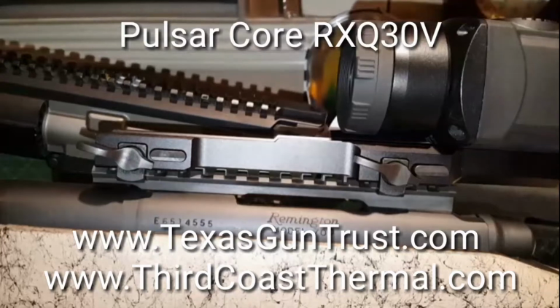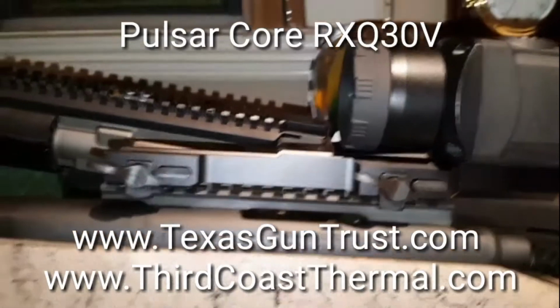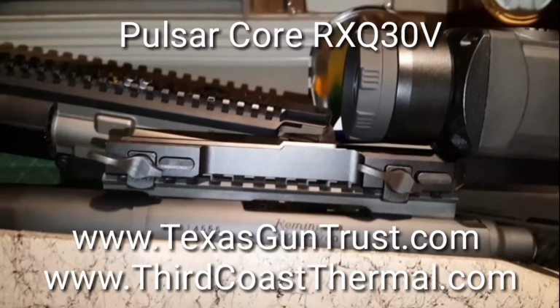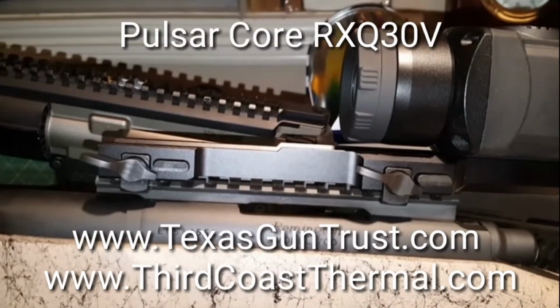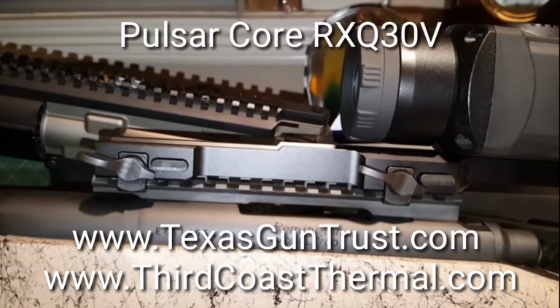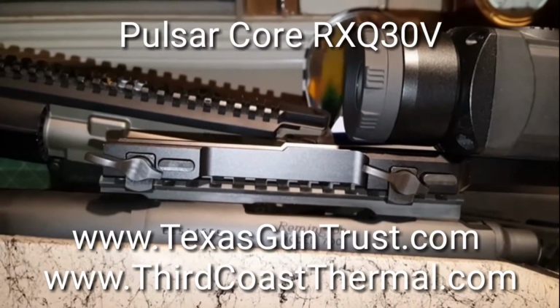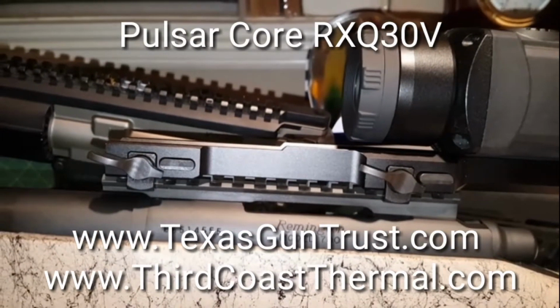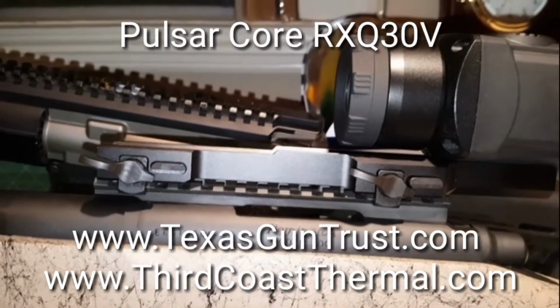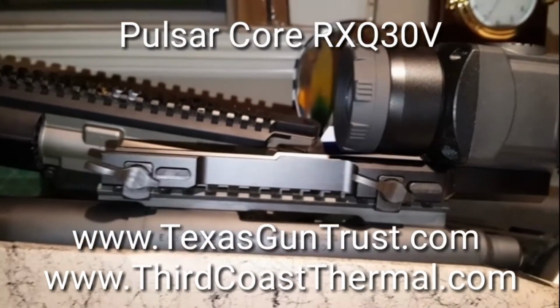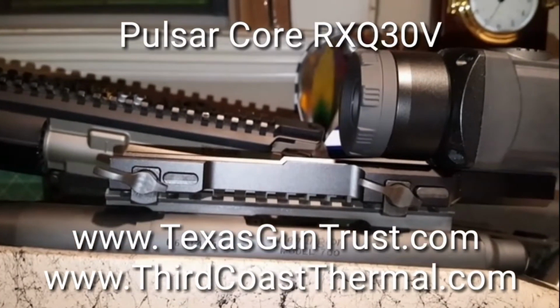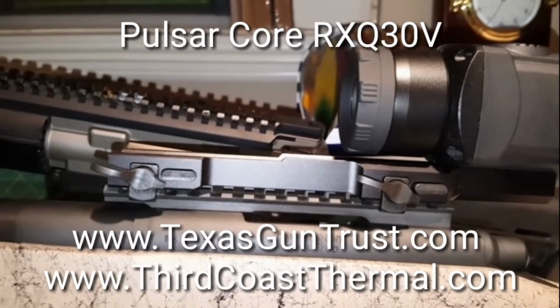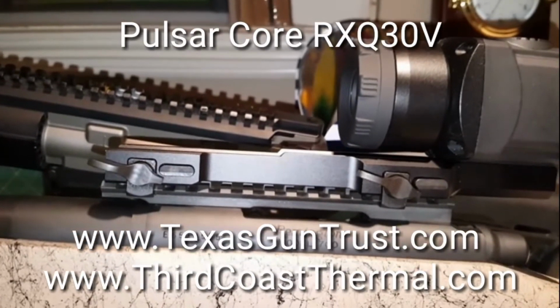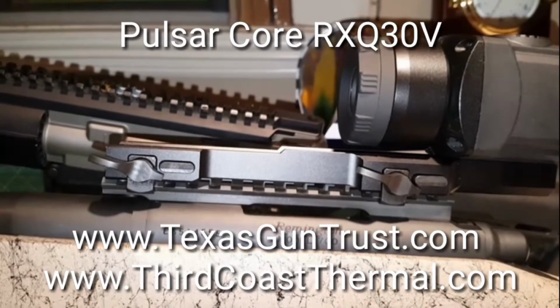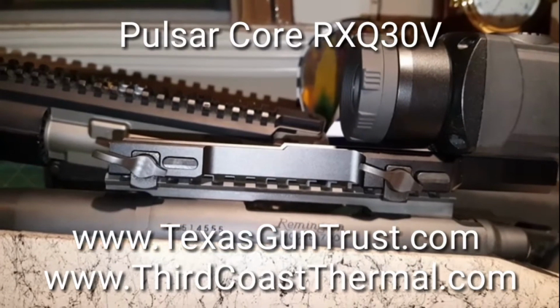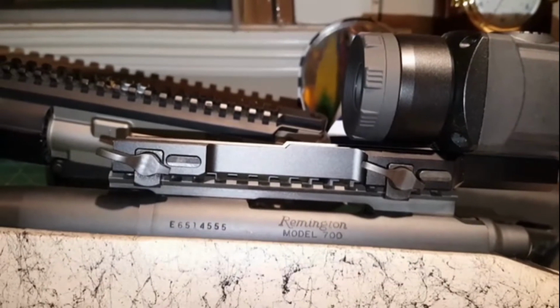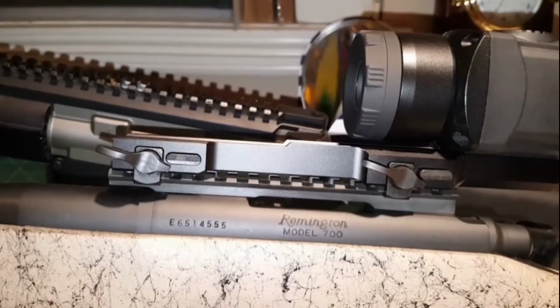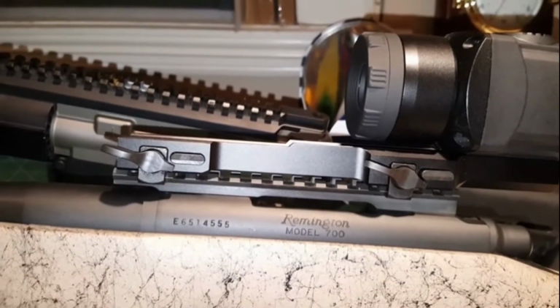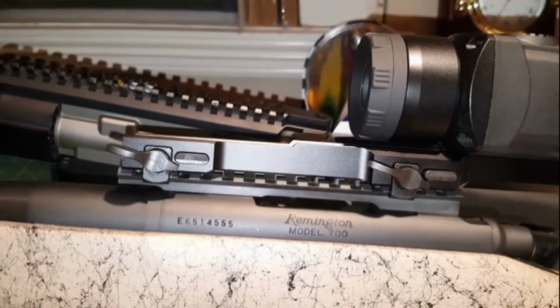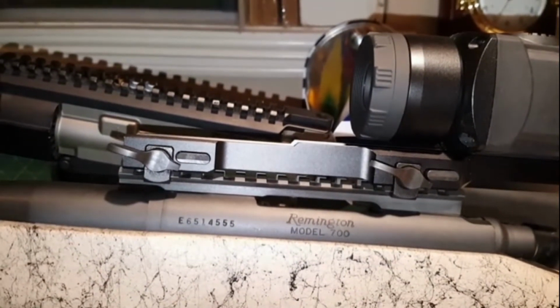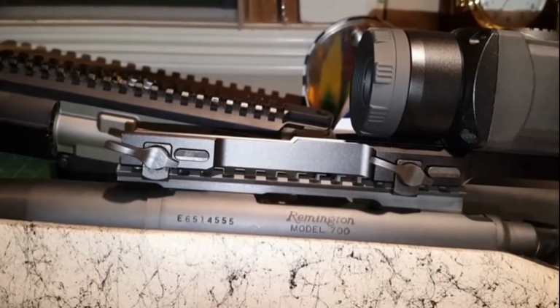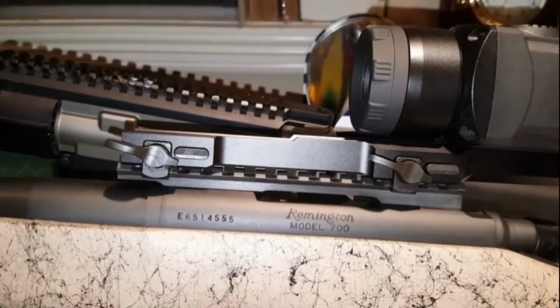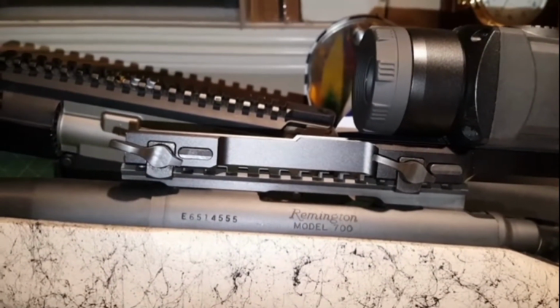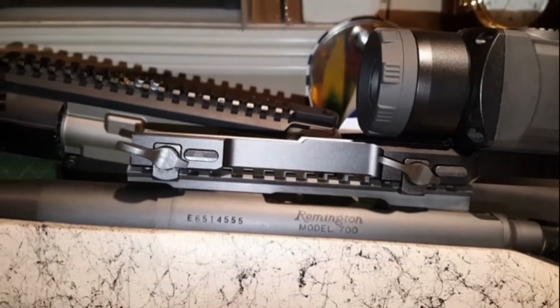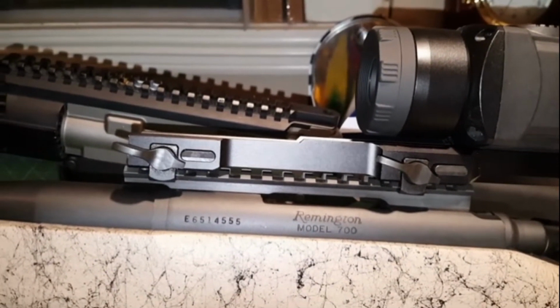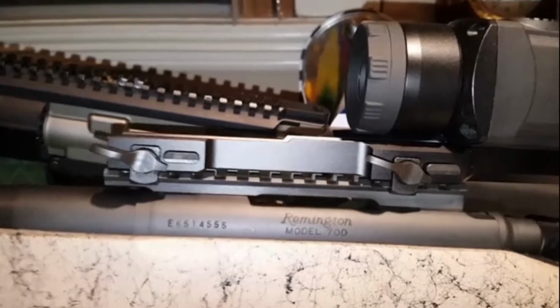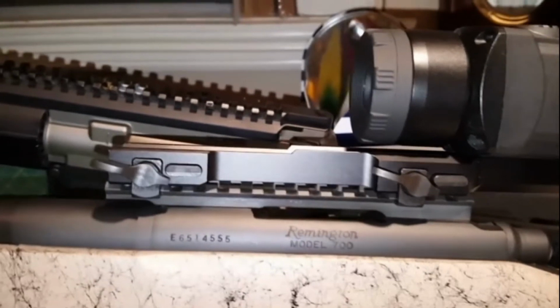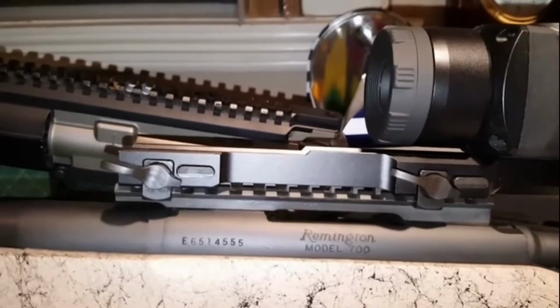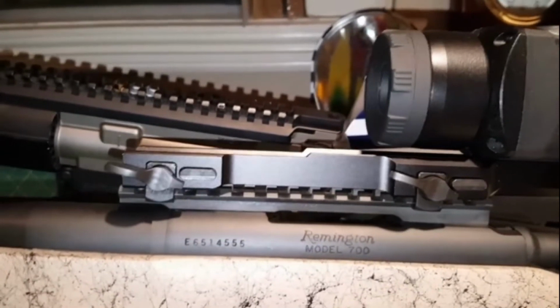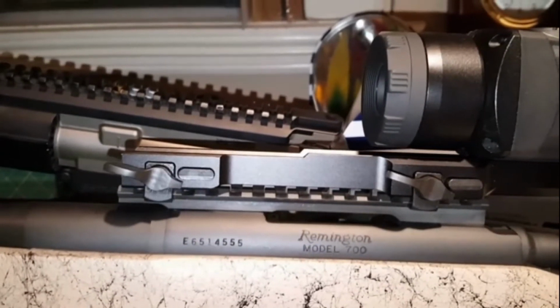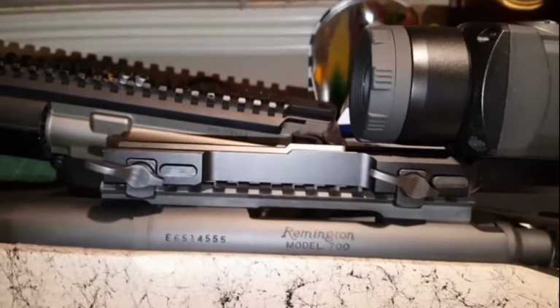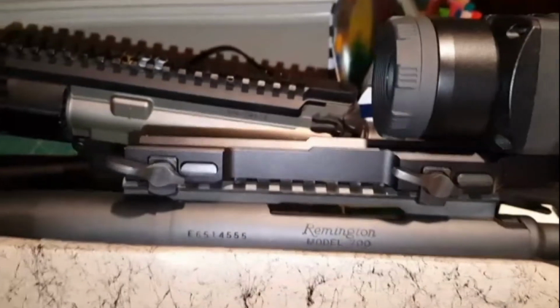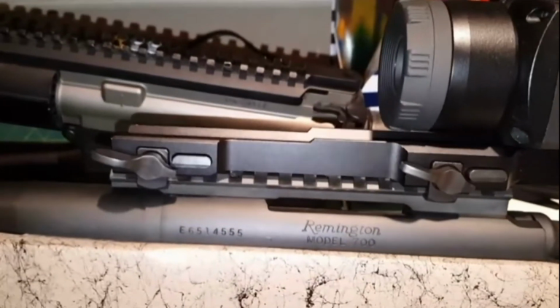This is Sean Cody from TexasGunTrust.com. Someone asked me how the mount on the Pulsar Core RX-Q30V thermal imaging weapon sight works, so I wanted to show you all this.